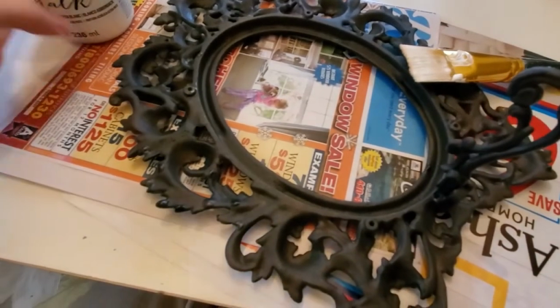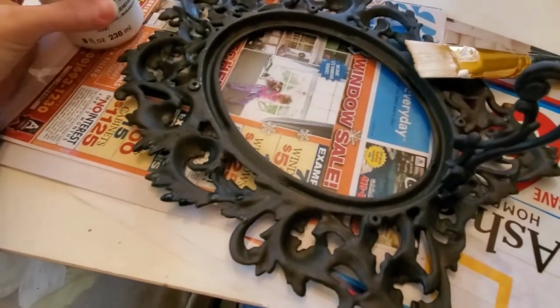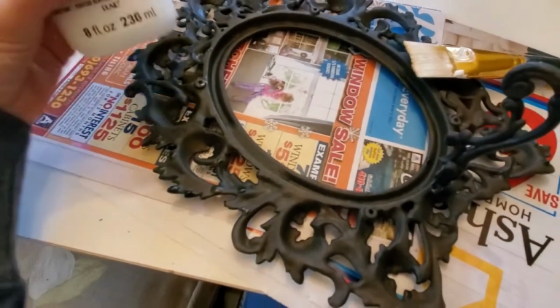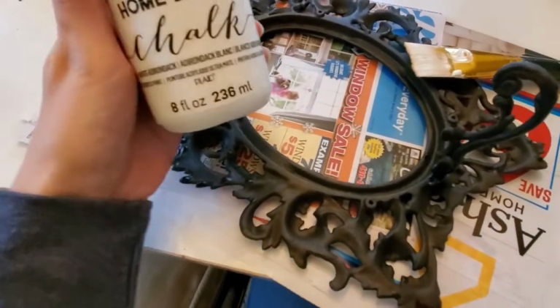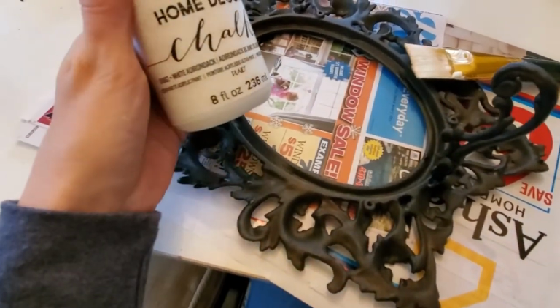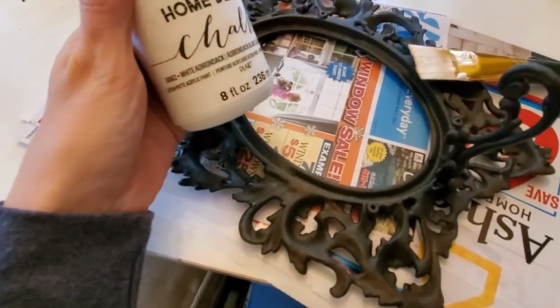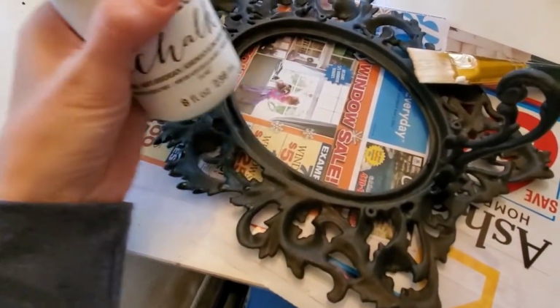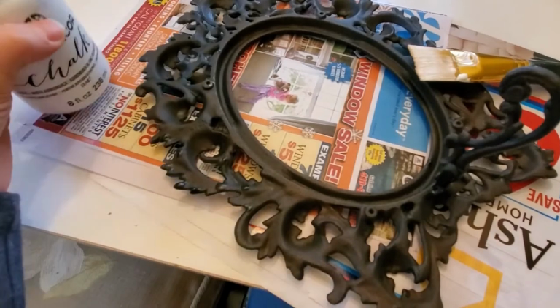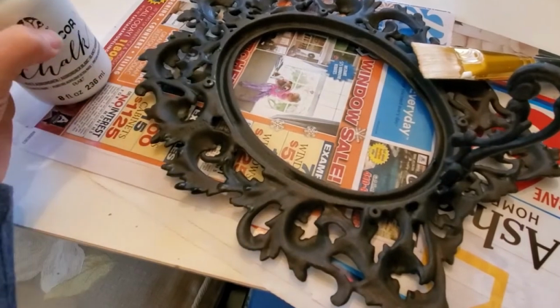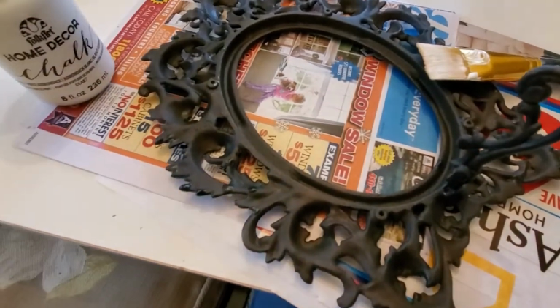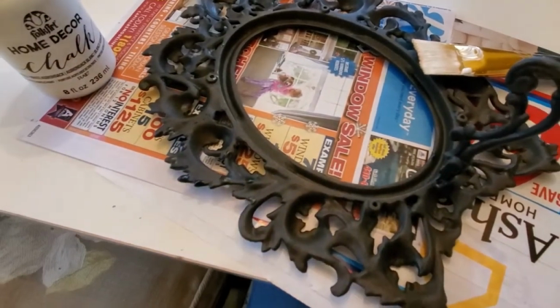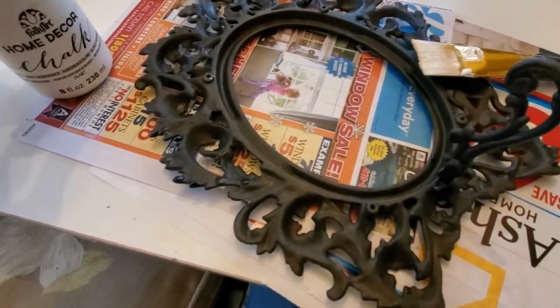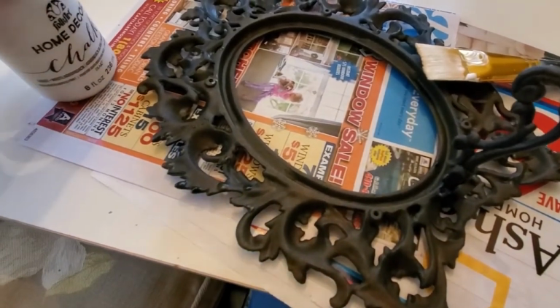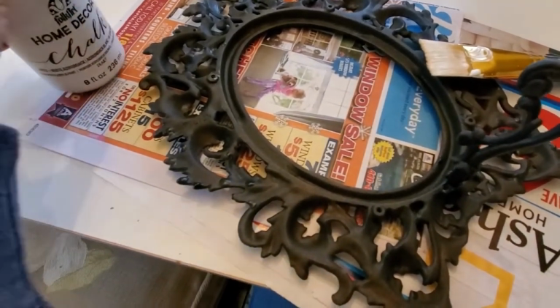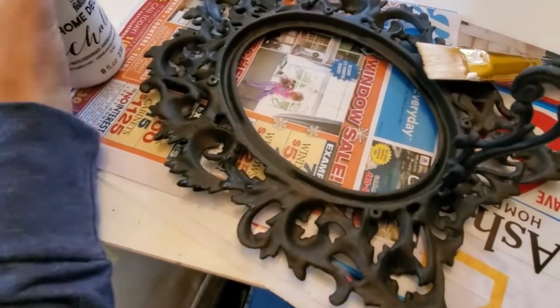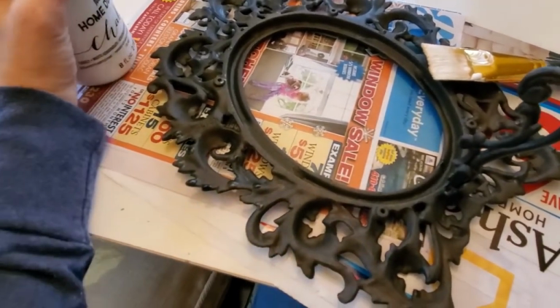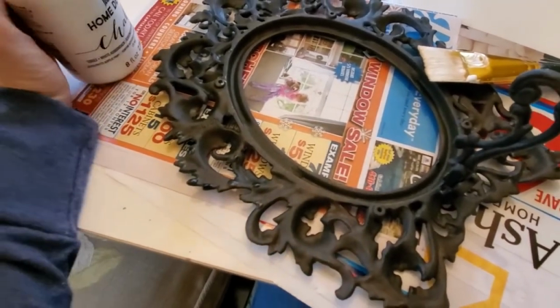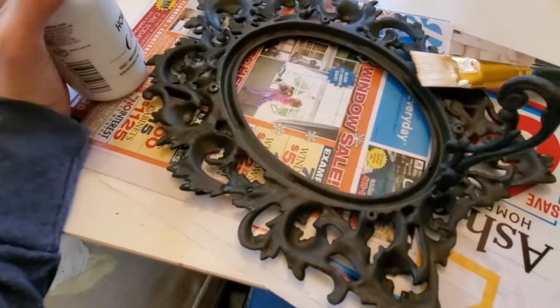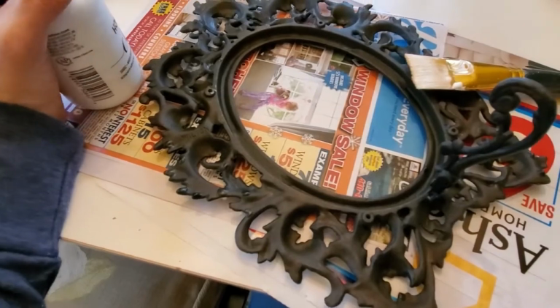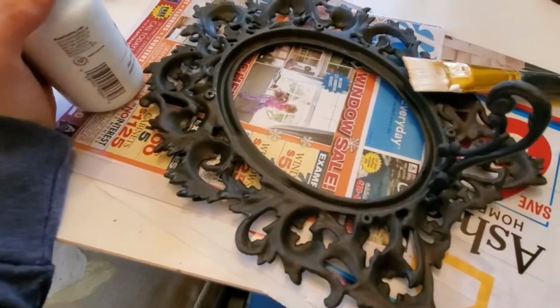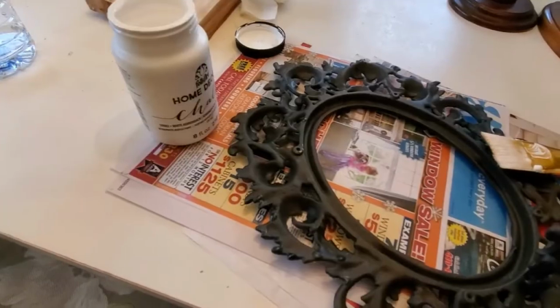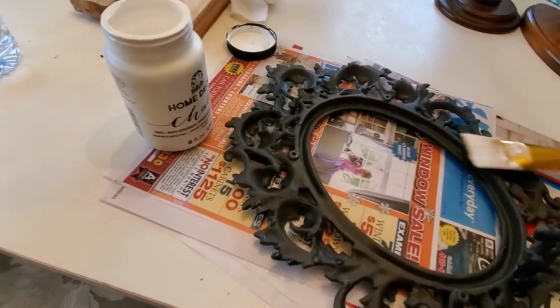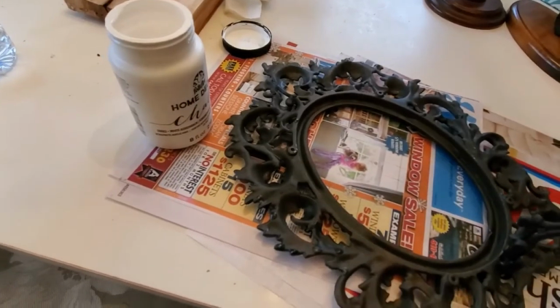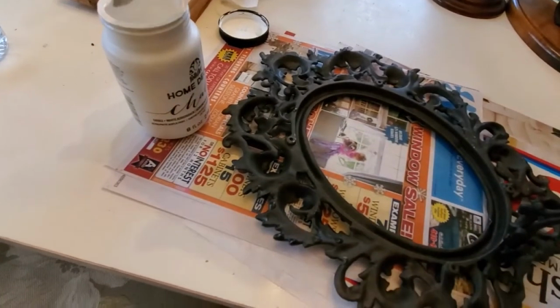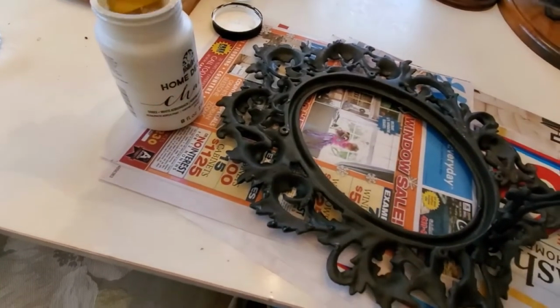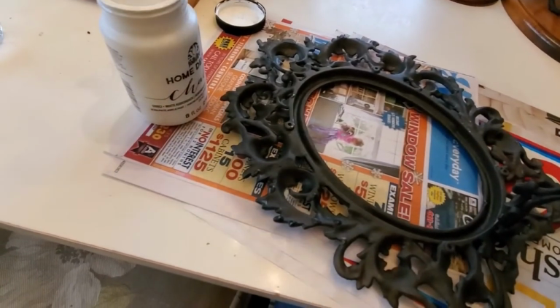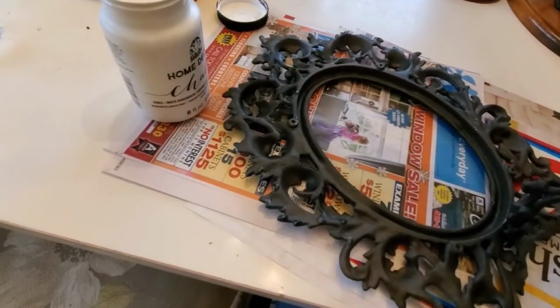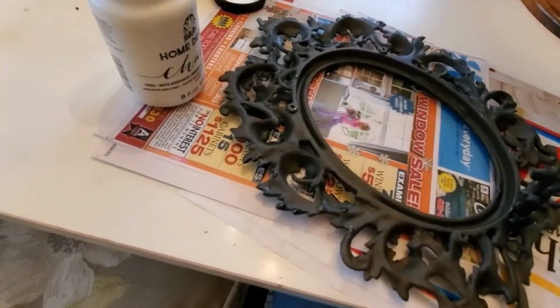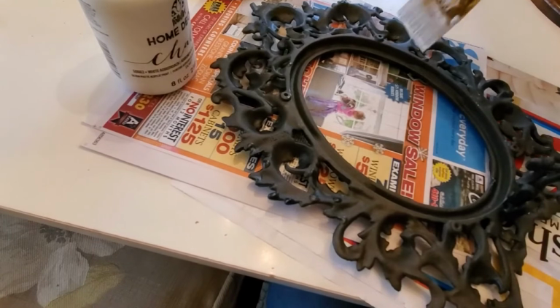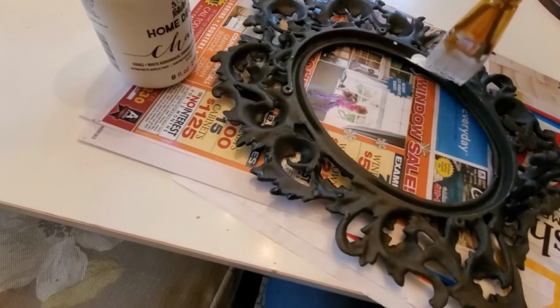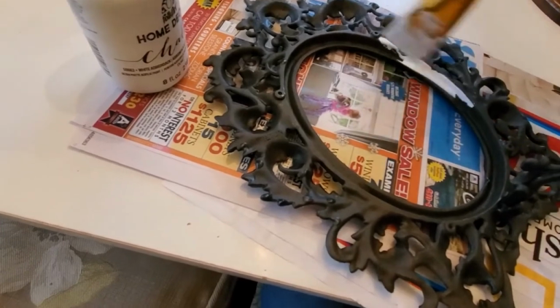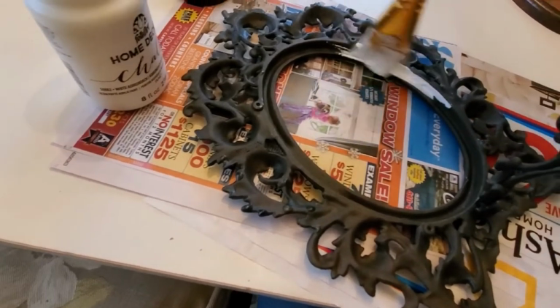Once that's dry, I'm going to take some home decor chalk paint in white and start putting that coat on. It is really important to get in all the little nooks and crannies since this is such a detailed frame.